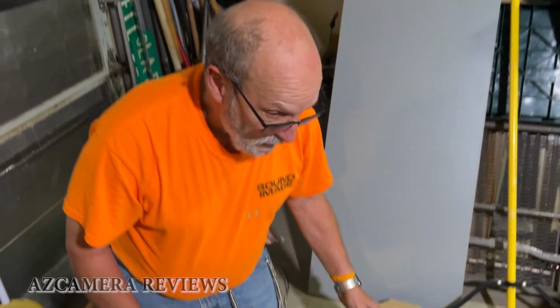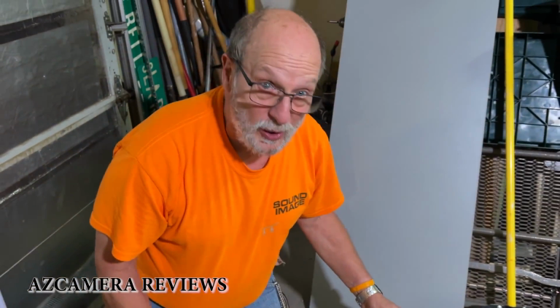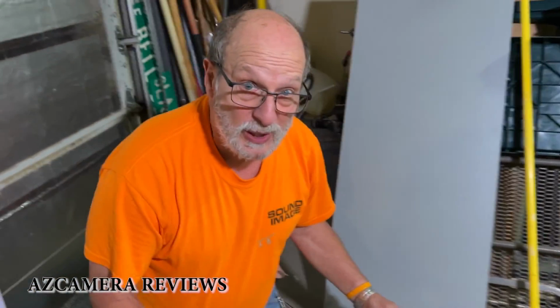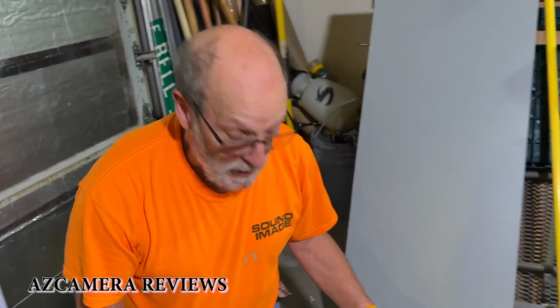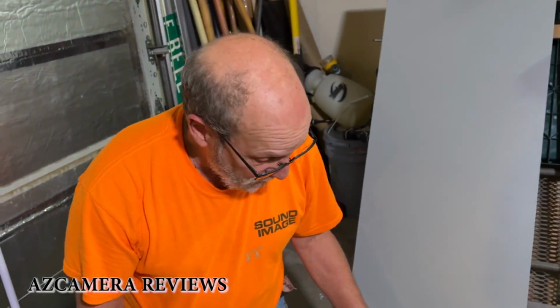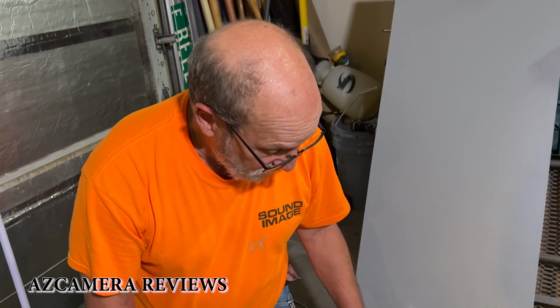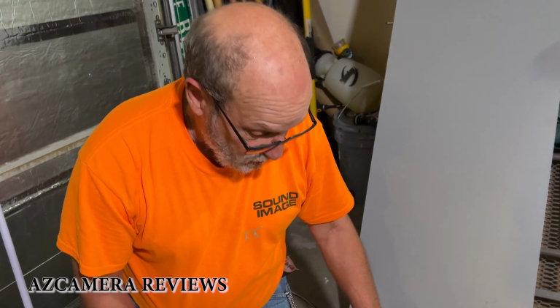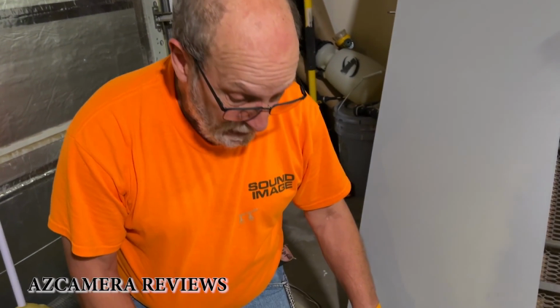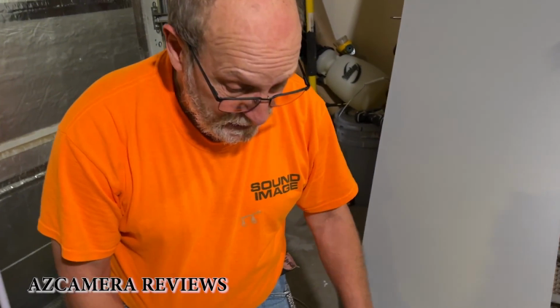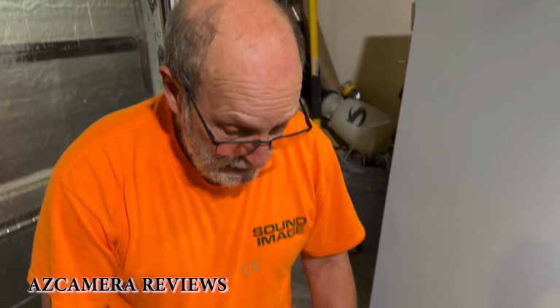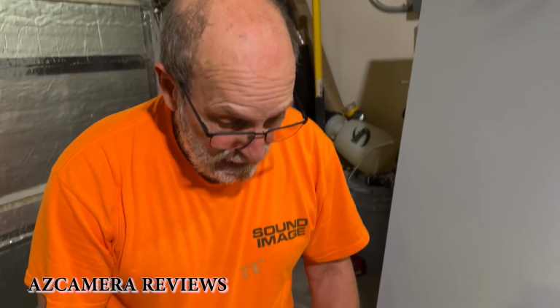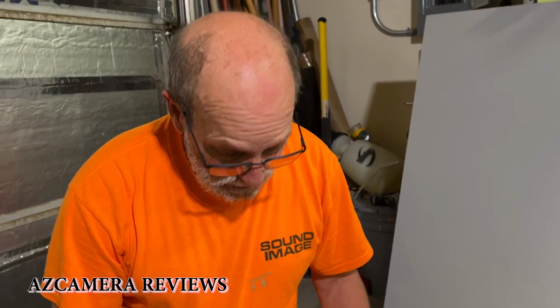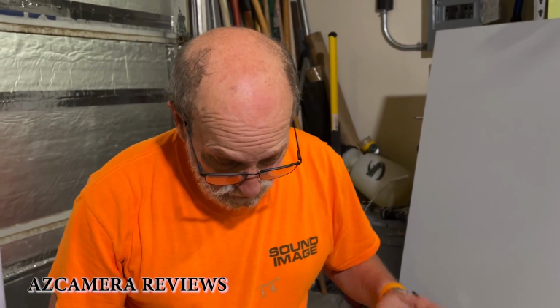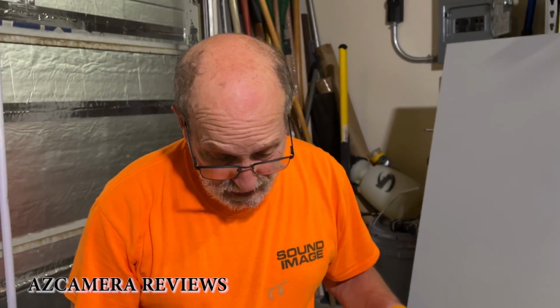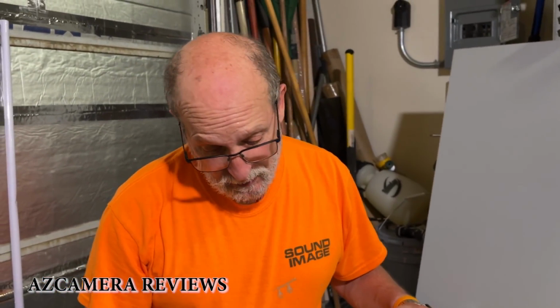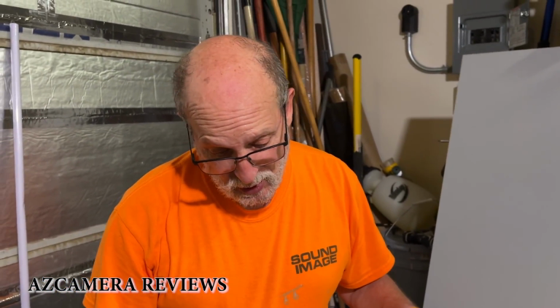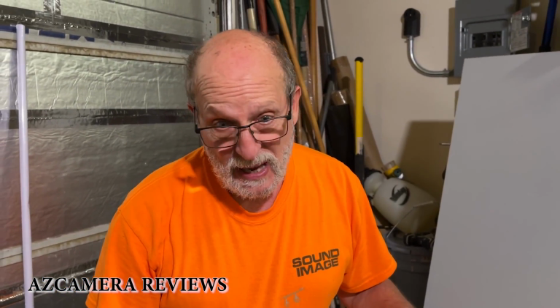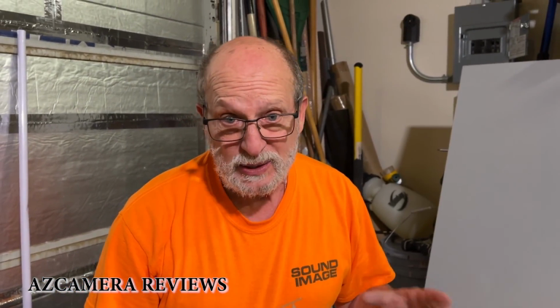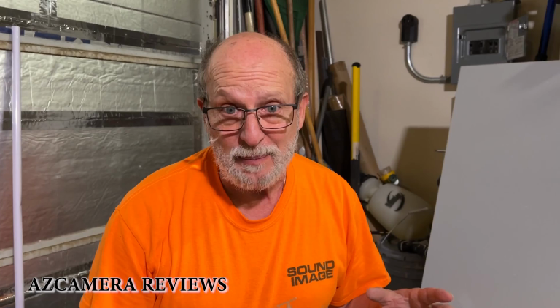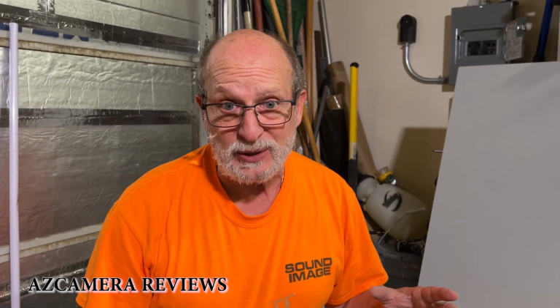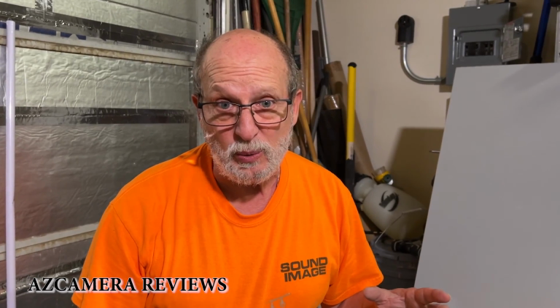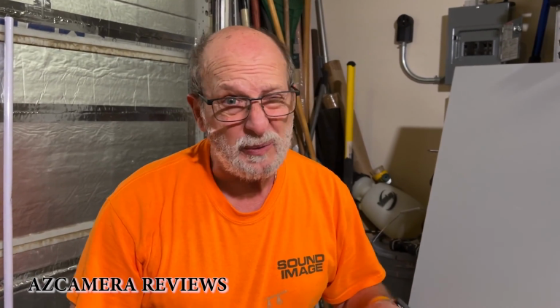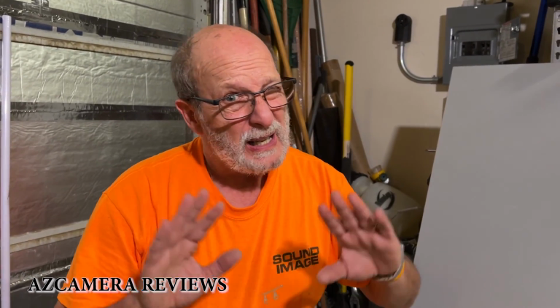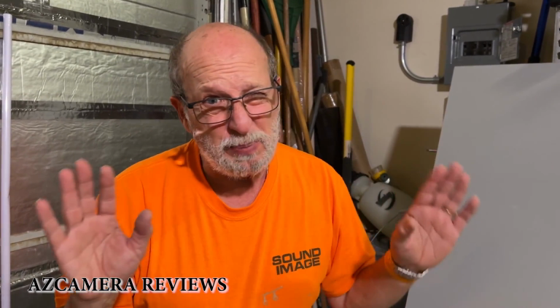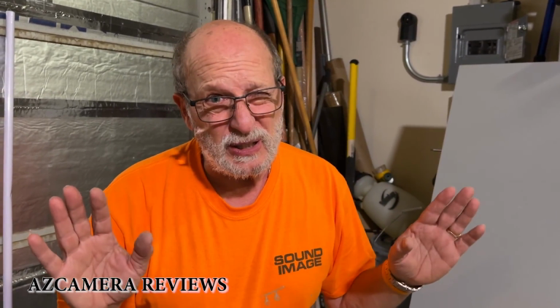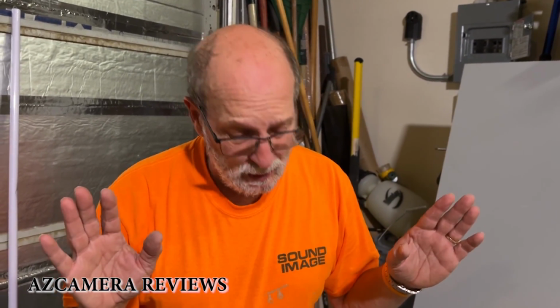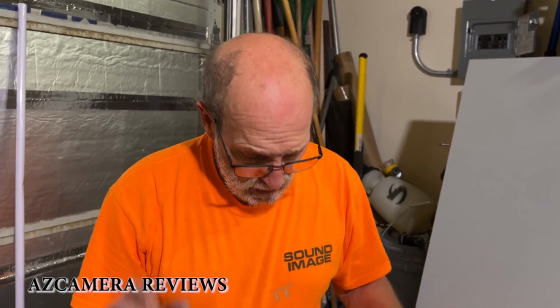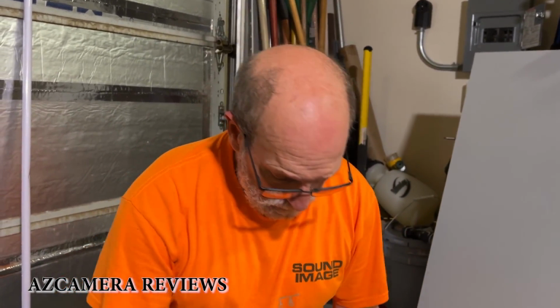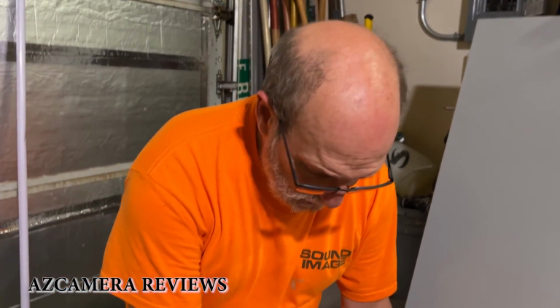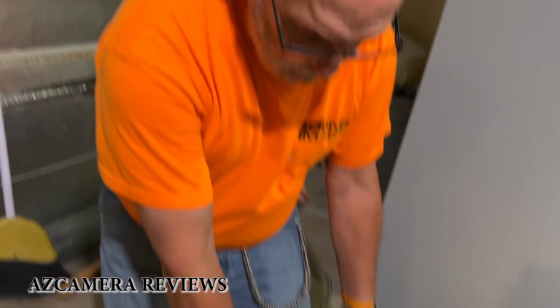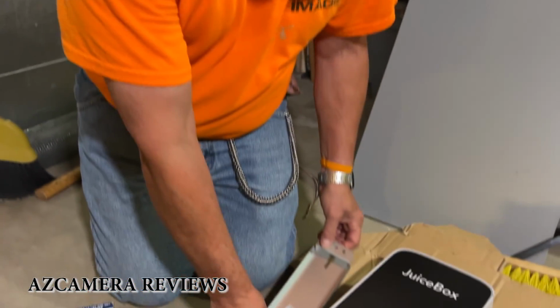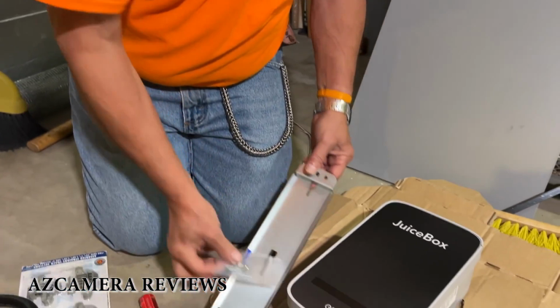I've shown you the unboxing of this Juice Box, and basically what I'm going to show you now is how to mount it to the wall. It's pretty simple. Basically you've got three pieces.